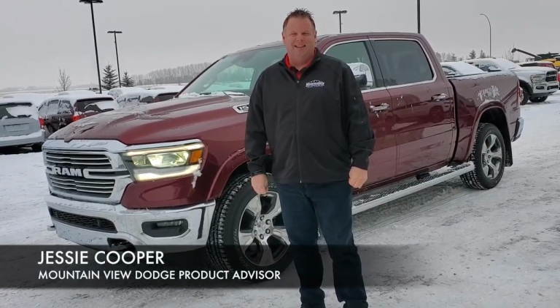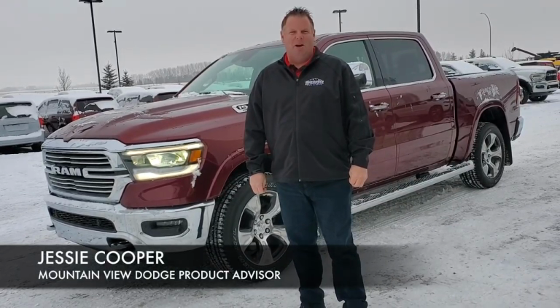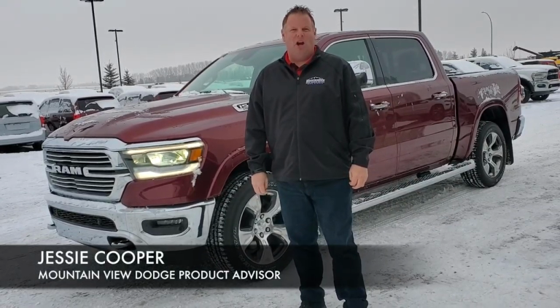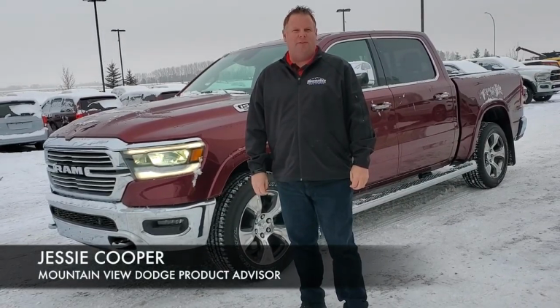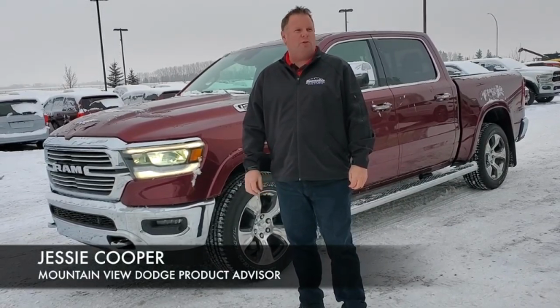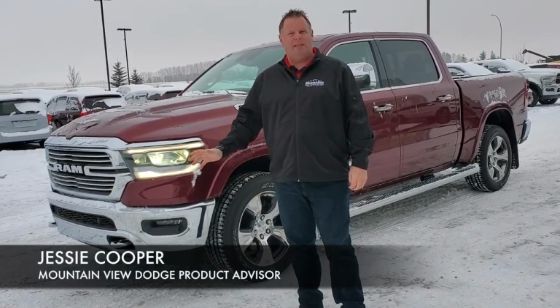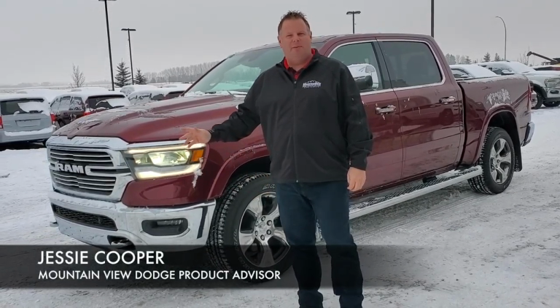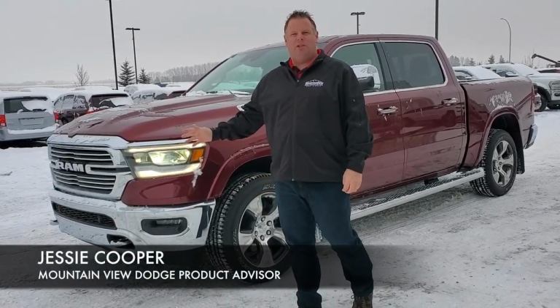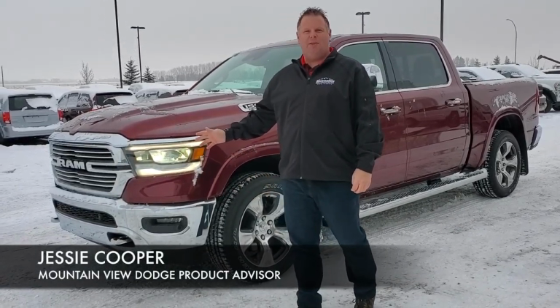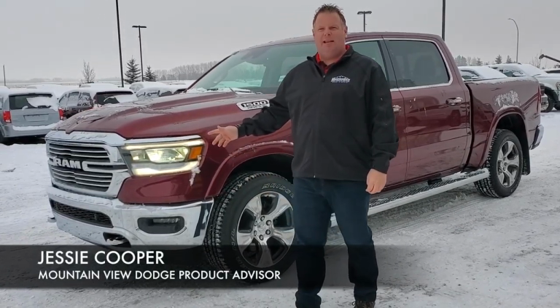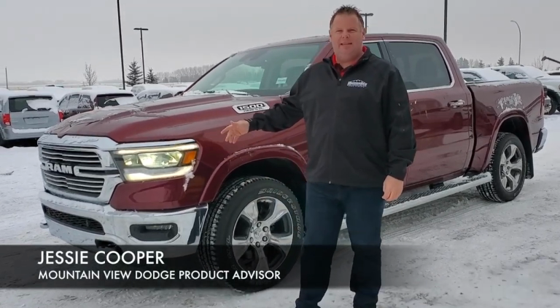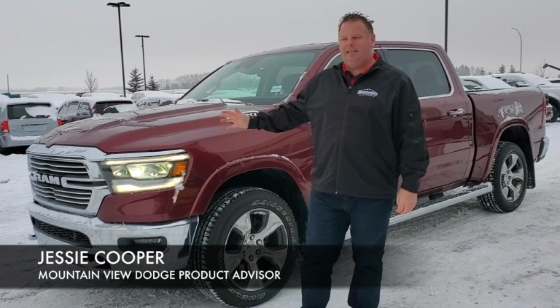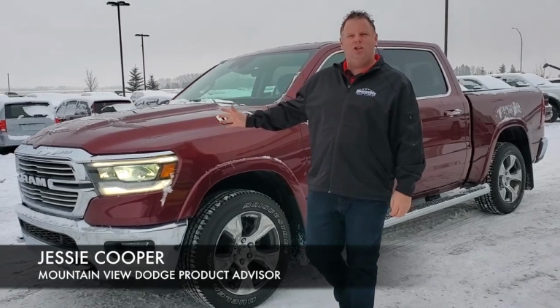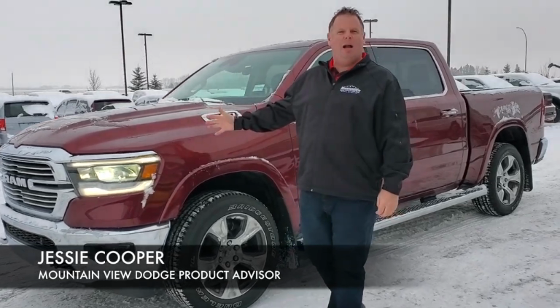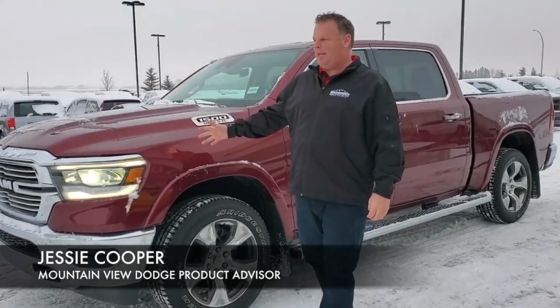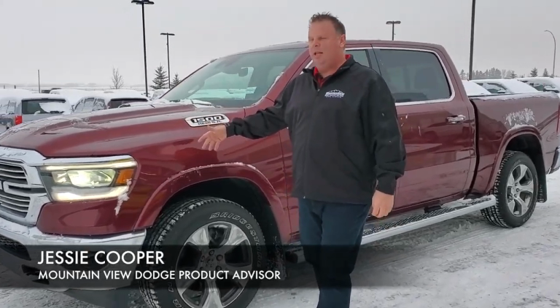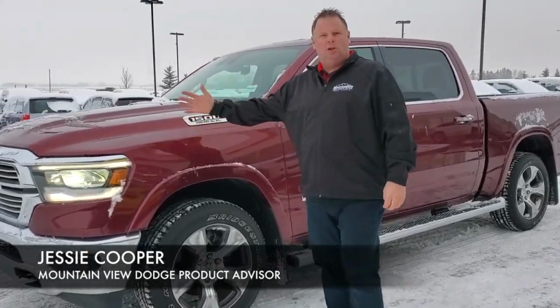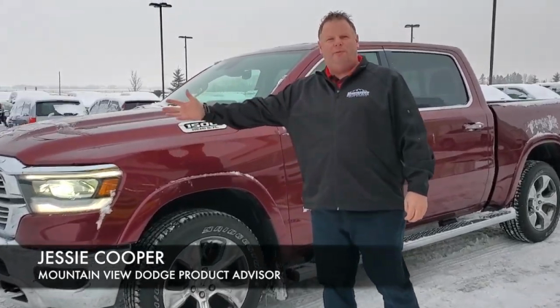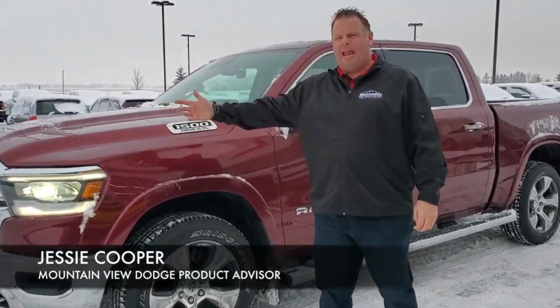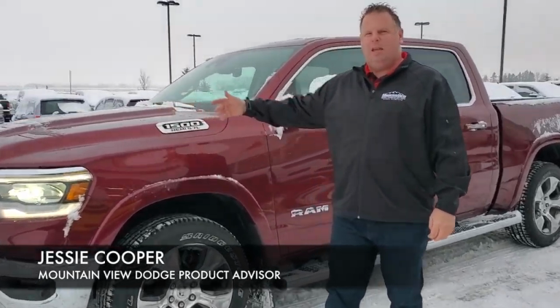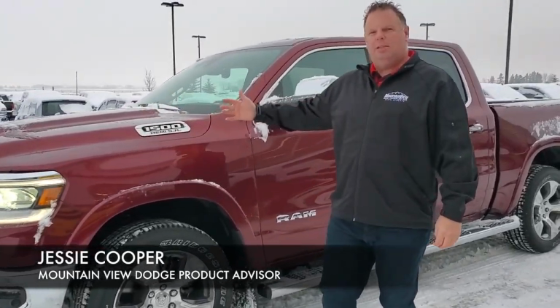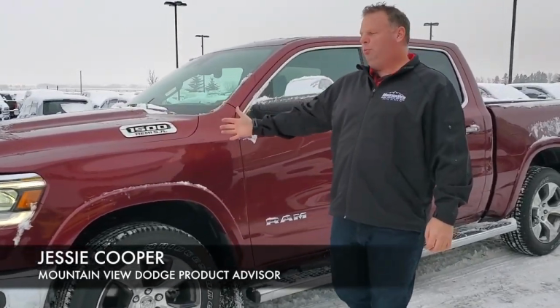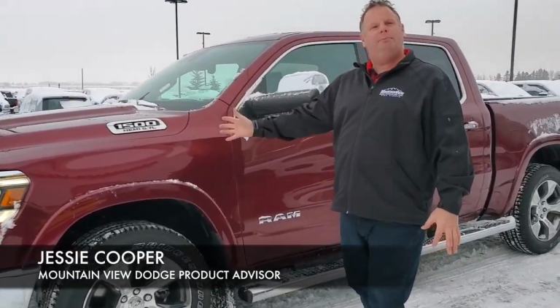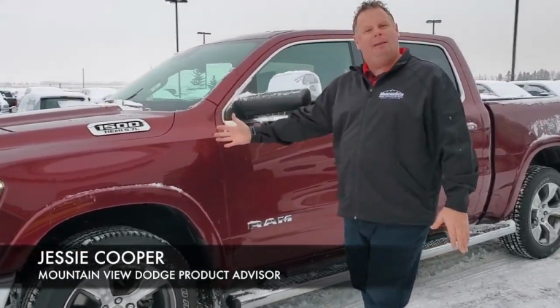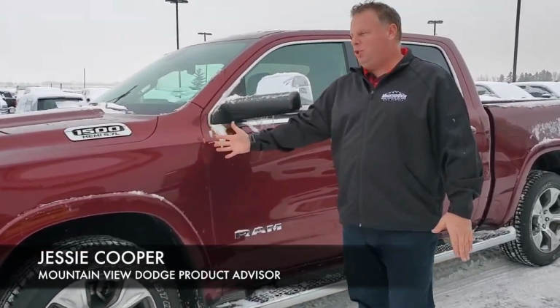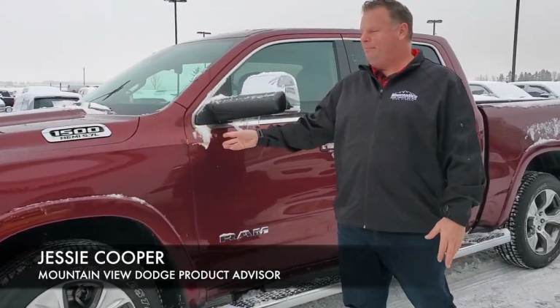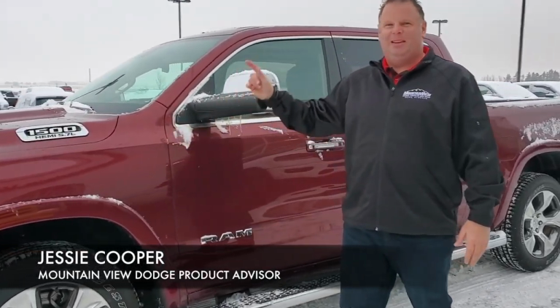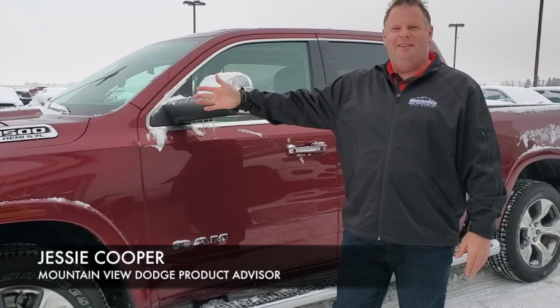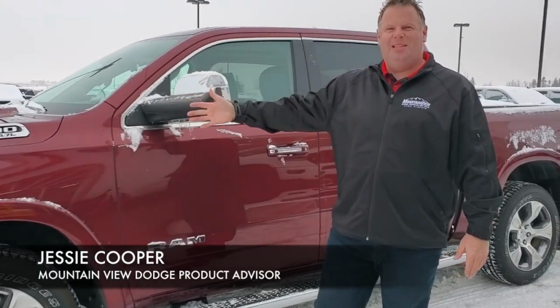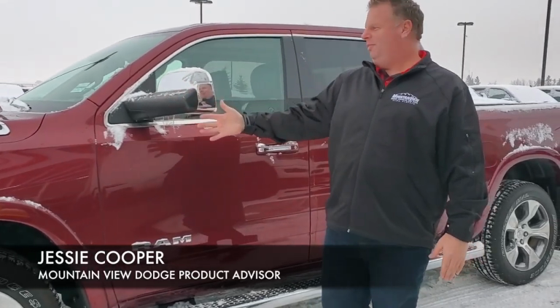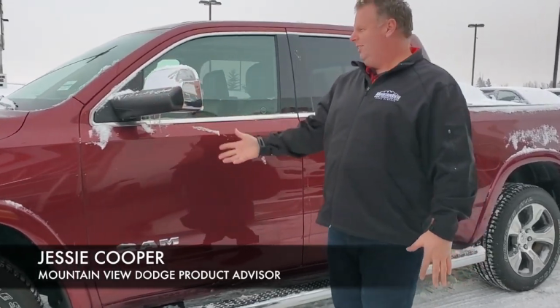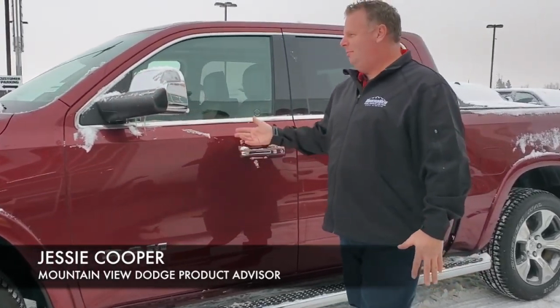Mountain View Dodge here folks. Right beside me we have a 2019 DT new body style, chrome front end, deep red paint job, 5.7 litre Hemi.